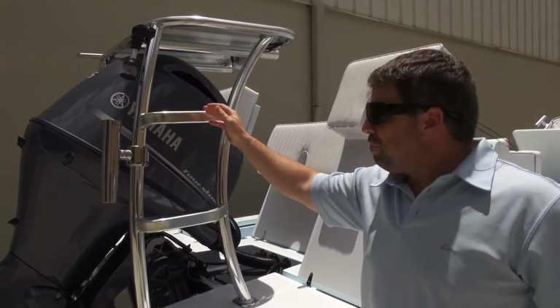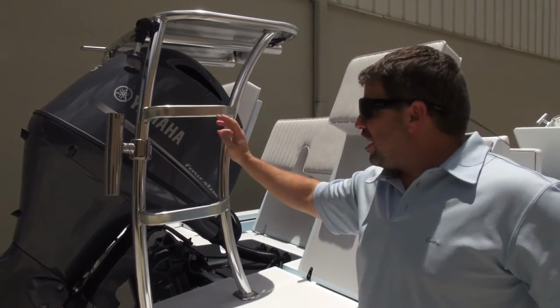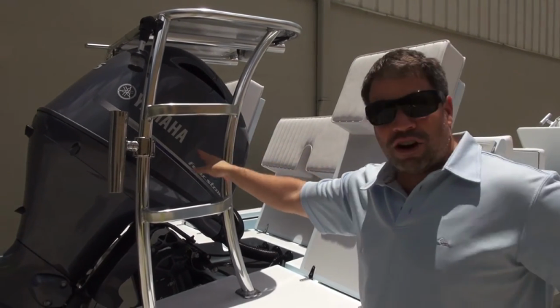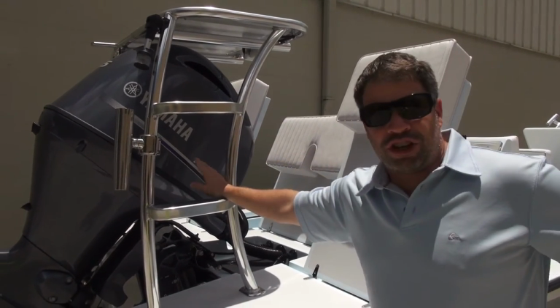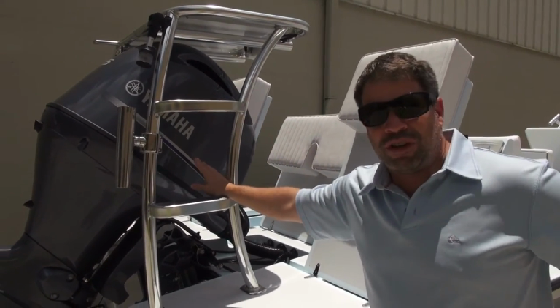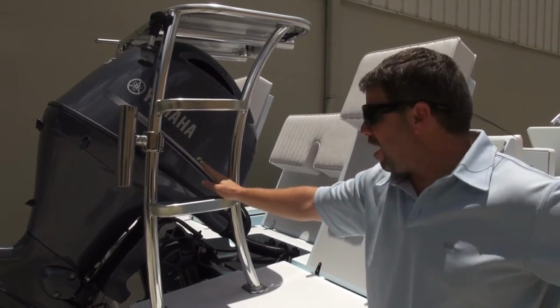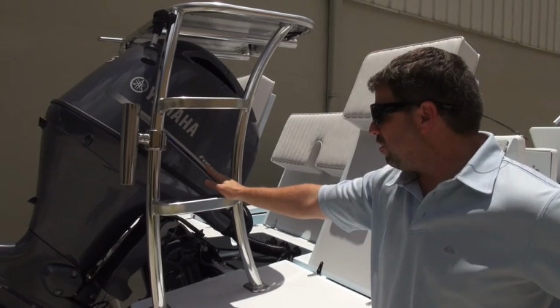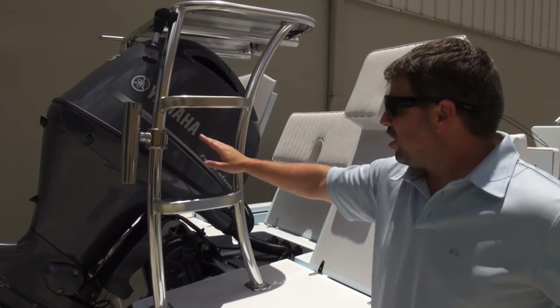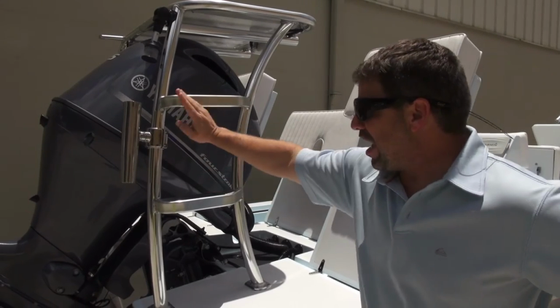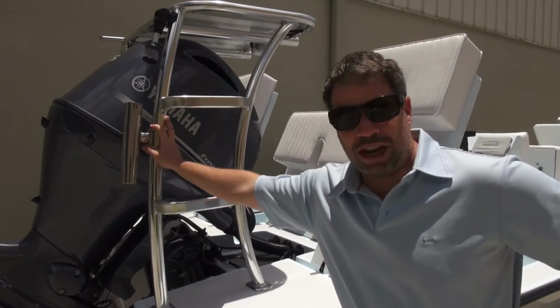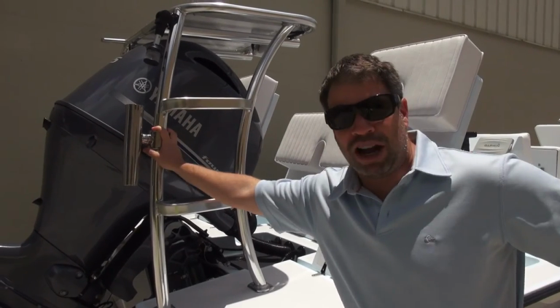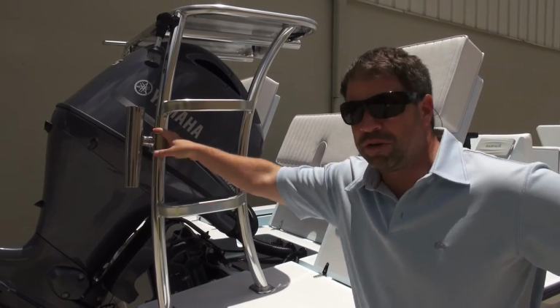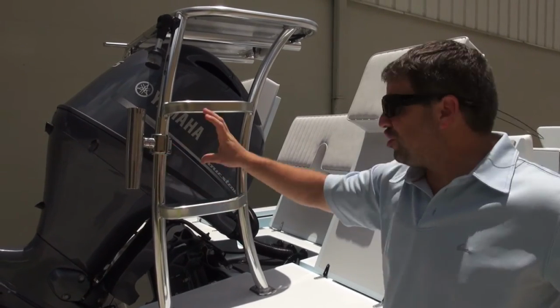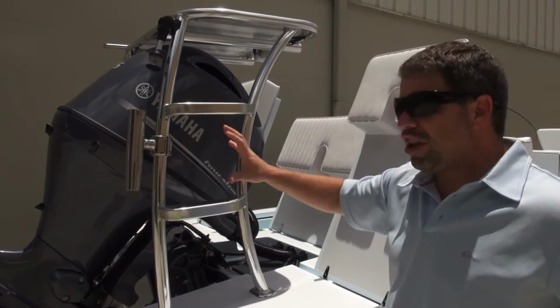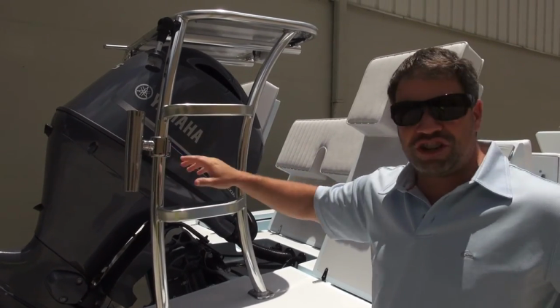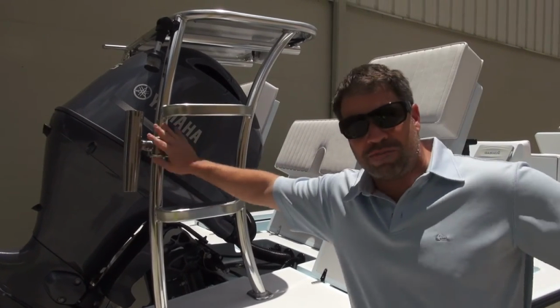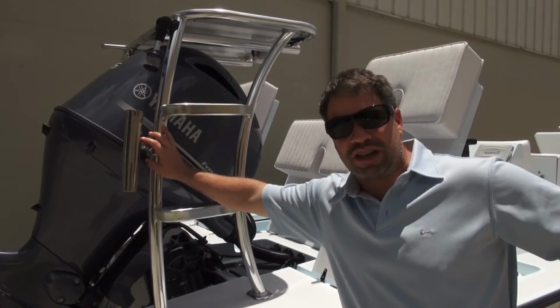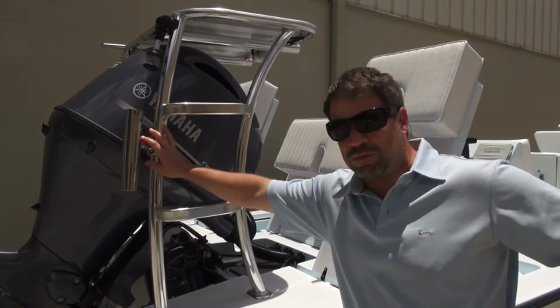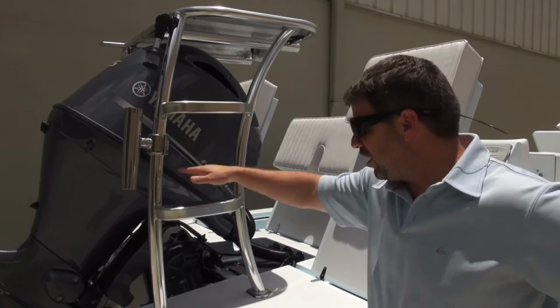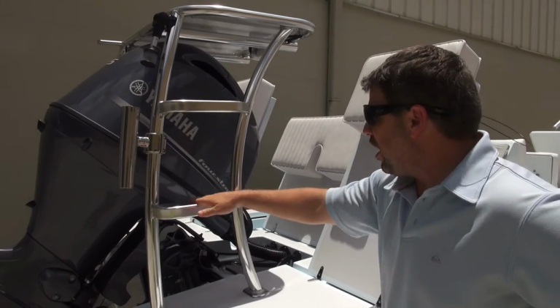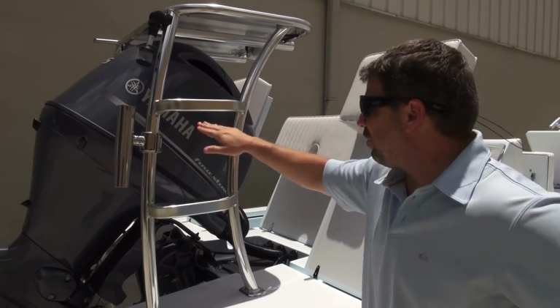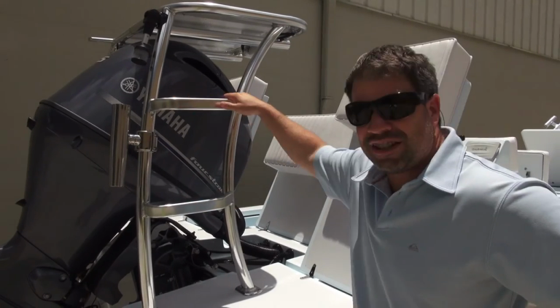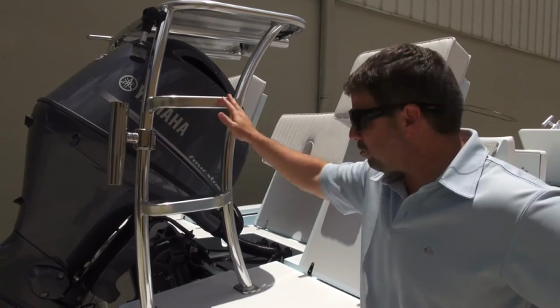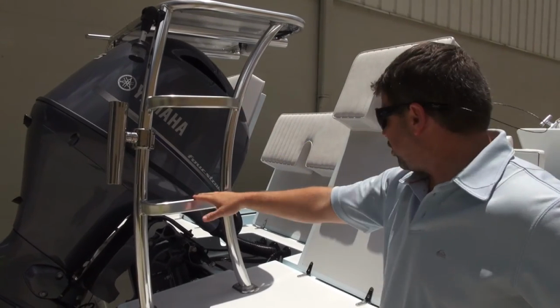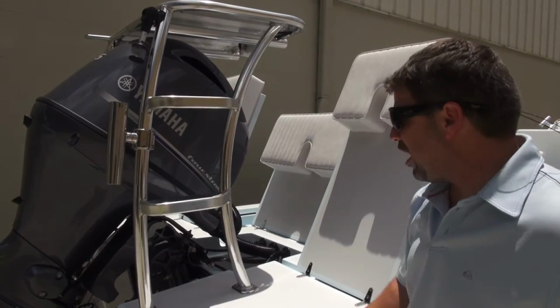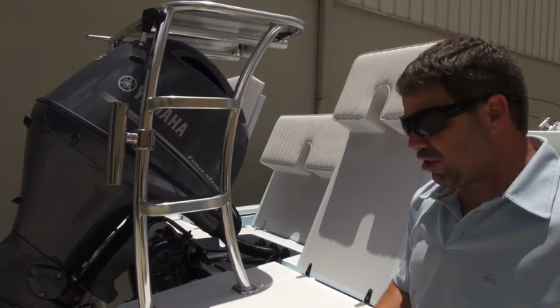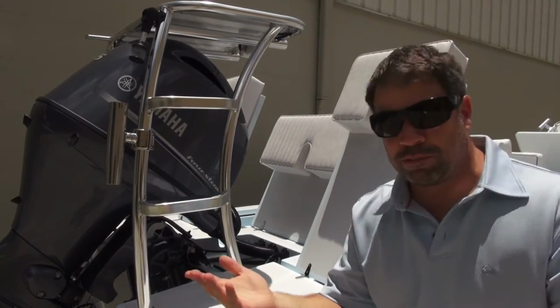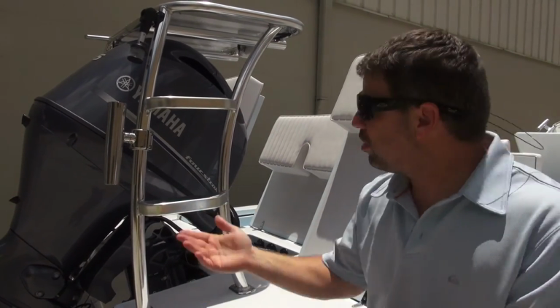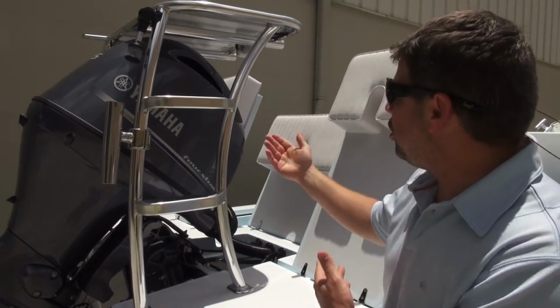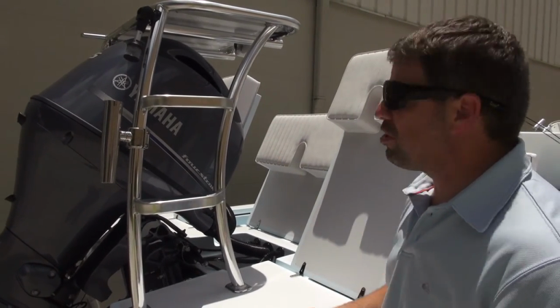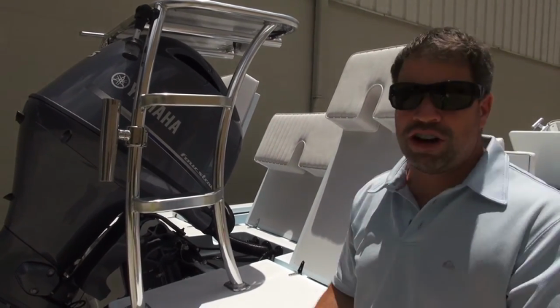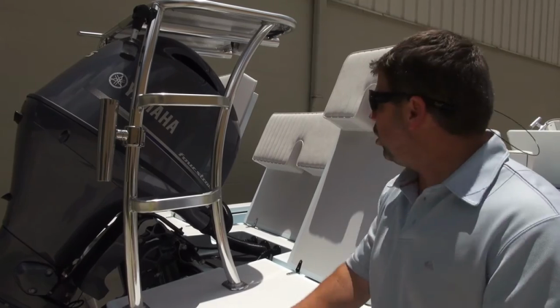Going further back, he wanted the standard poling platform — we offered it just a little taller to accommodate the jack plate. He's powering it with the new 115 Yamaha. He has clamp-on rod holders because you can change the way you fish — you're not committed to something that's welded. He wanted the flat steps with a little skid tape, not a problem. This is what we do because we have our in-house welding.